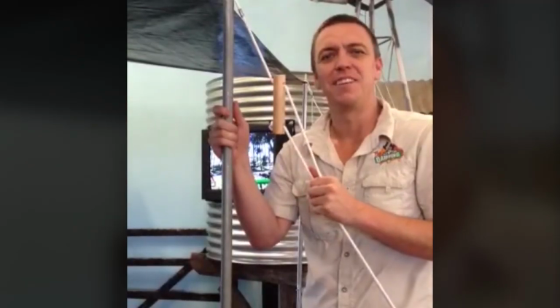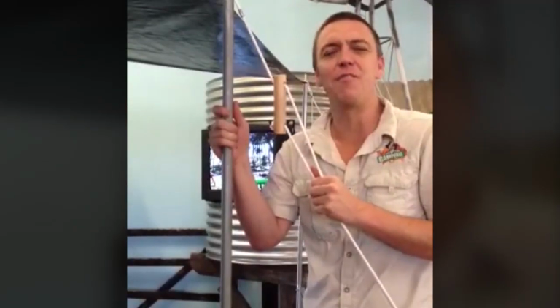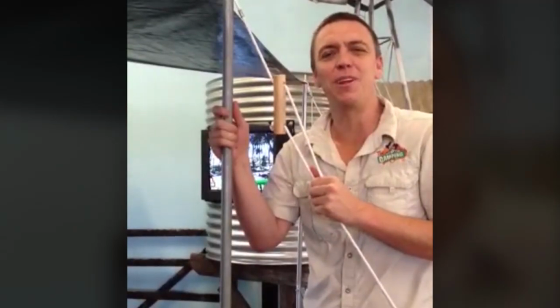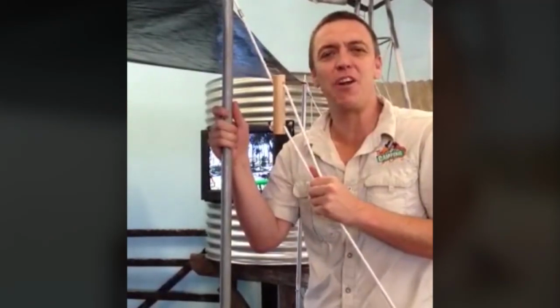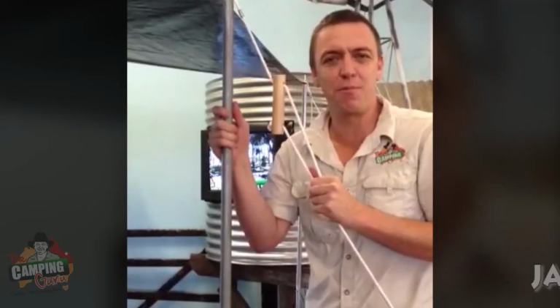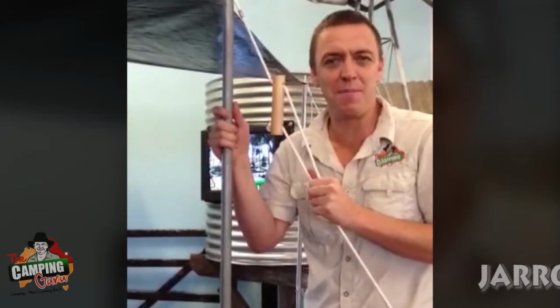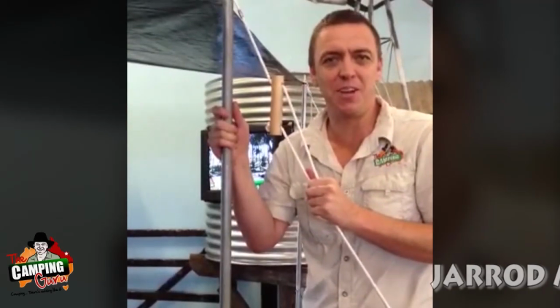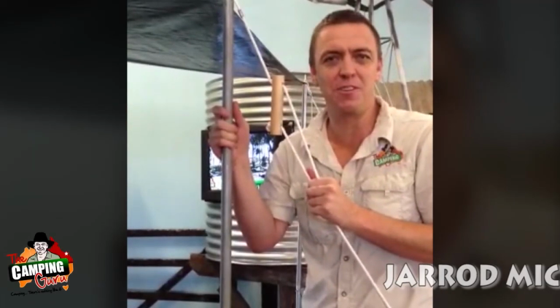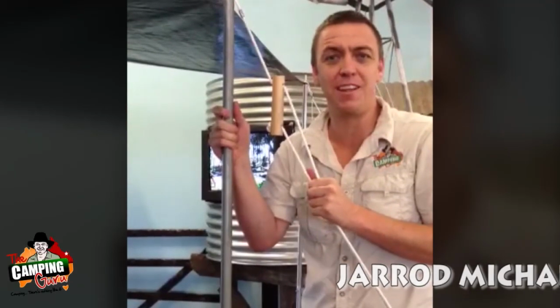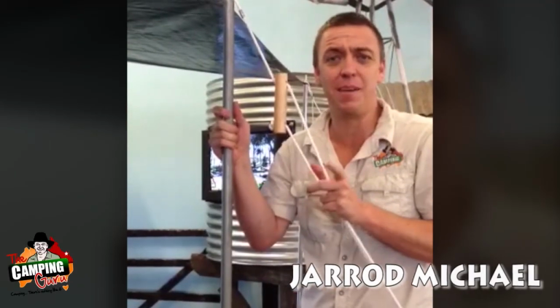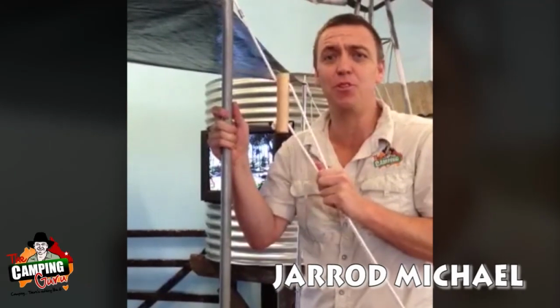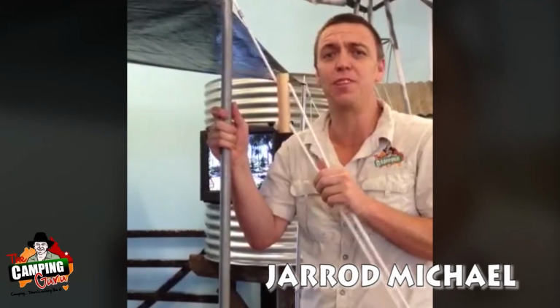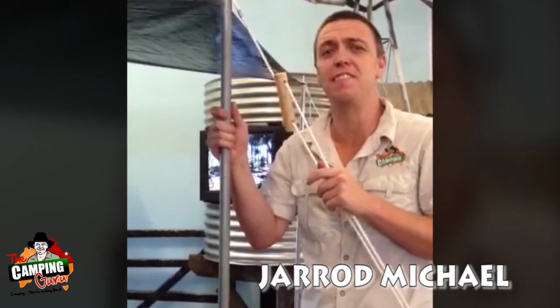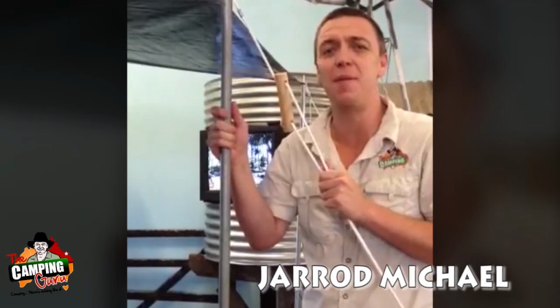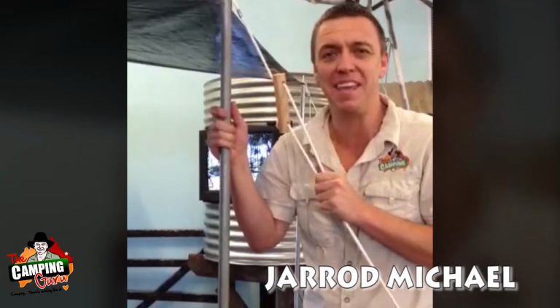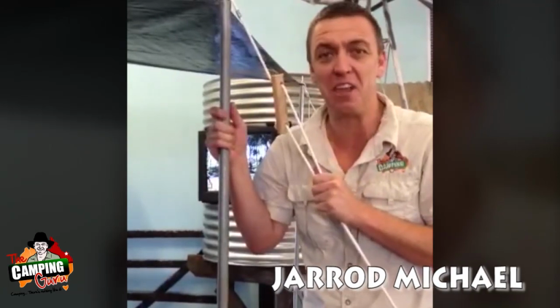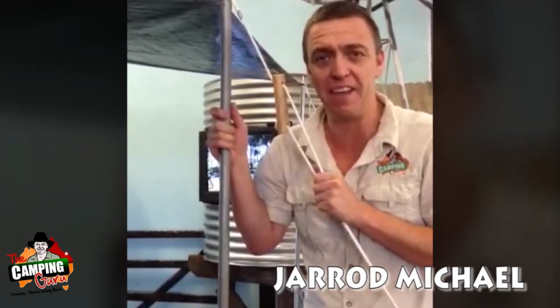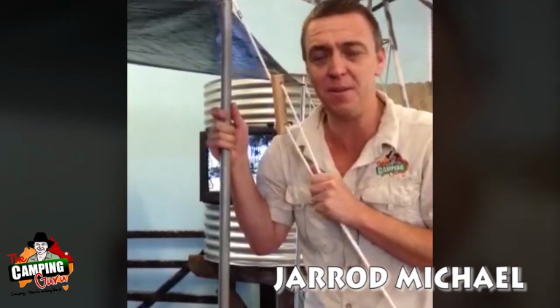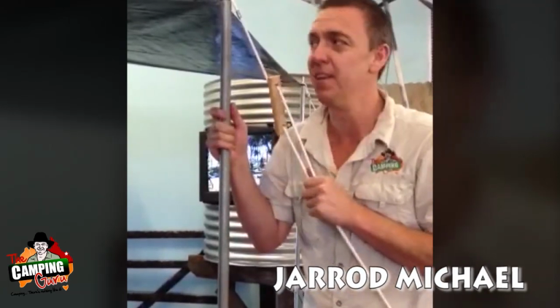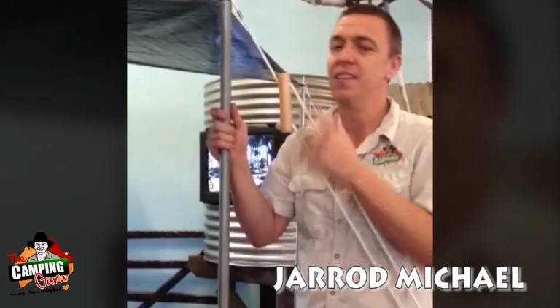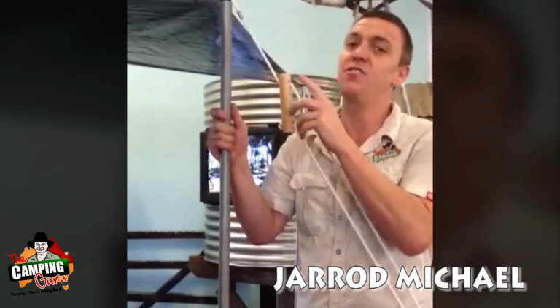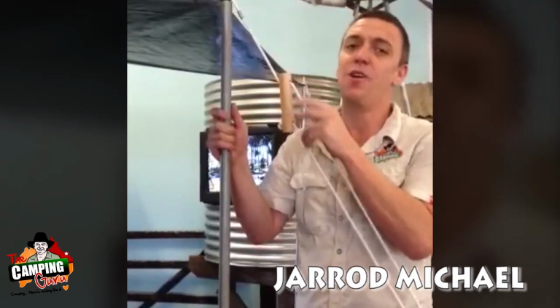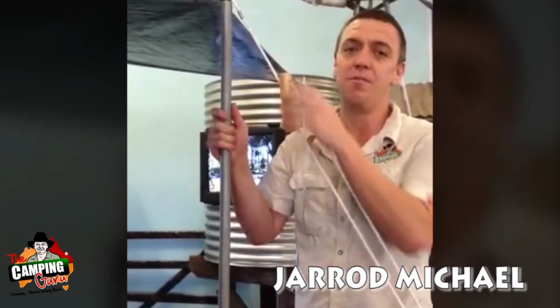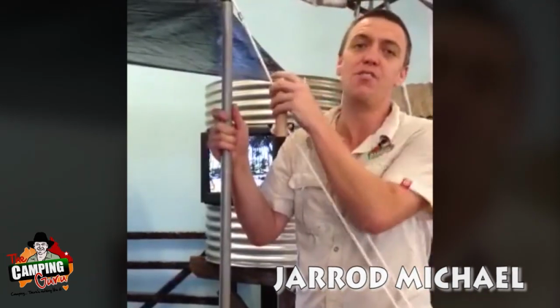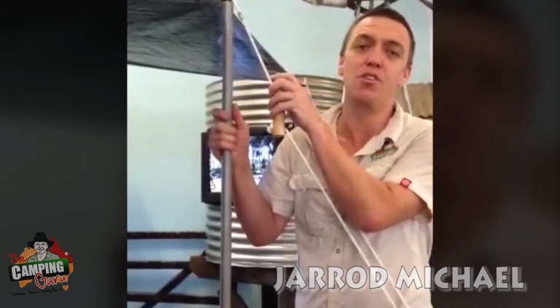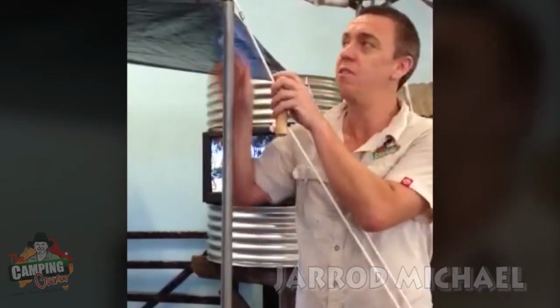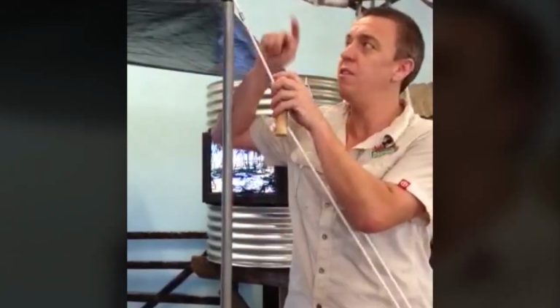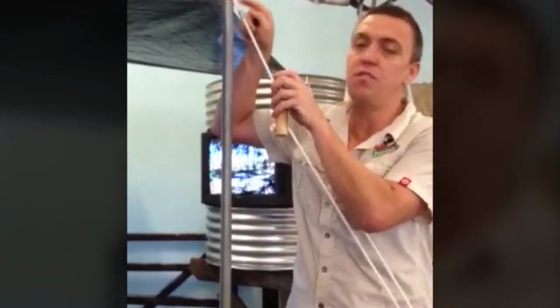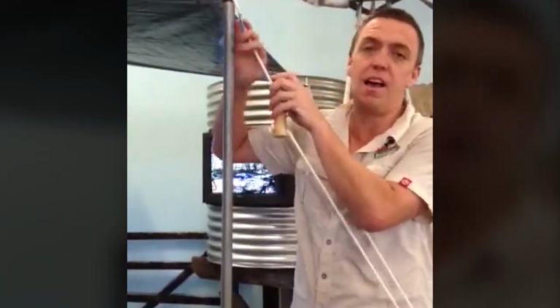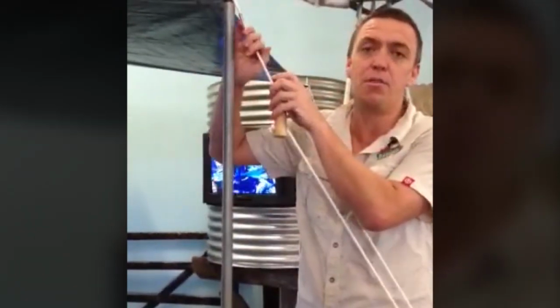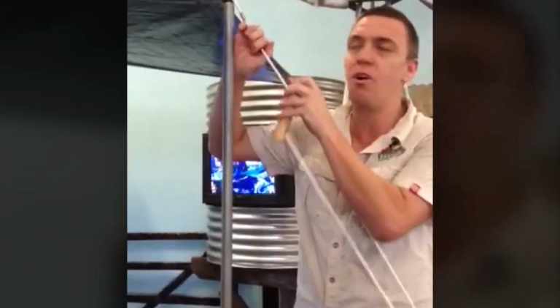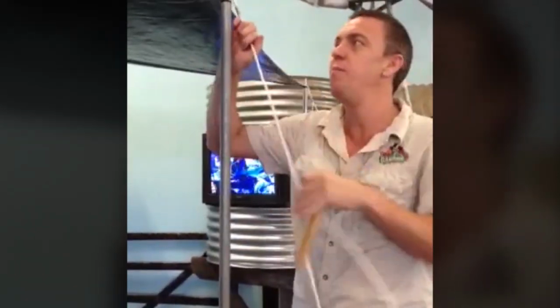G'day everybody, Jarrod from Camping Country Australia coming to you with today's camping hint and tip. This is a cracker for those of you that use a tarp with a gyrope.